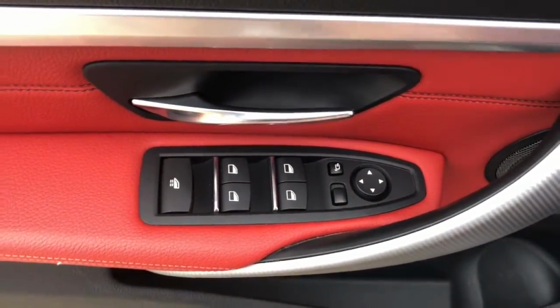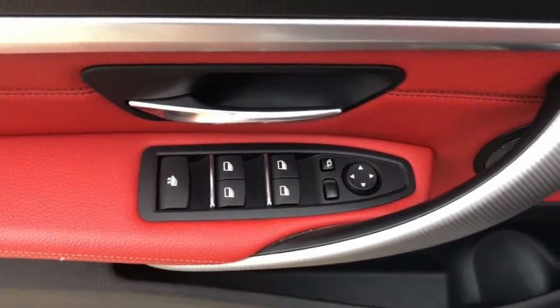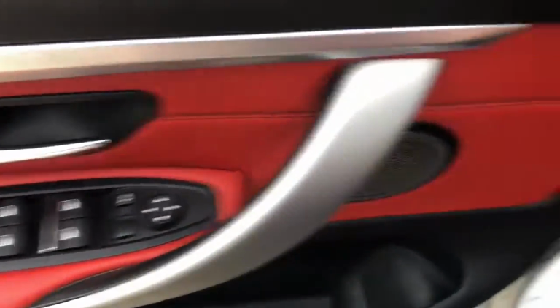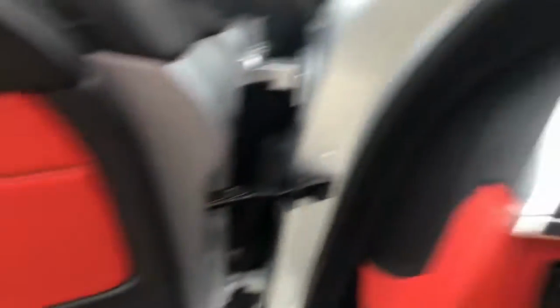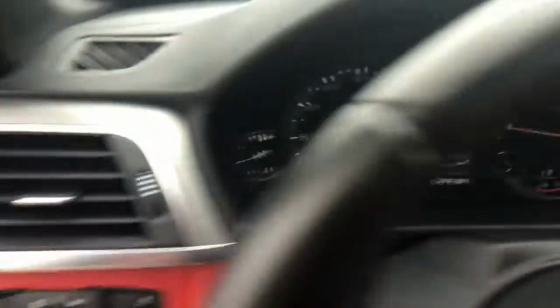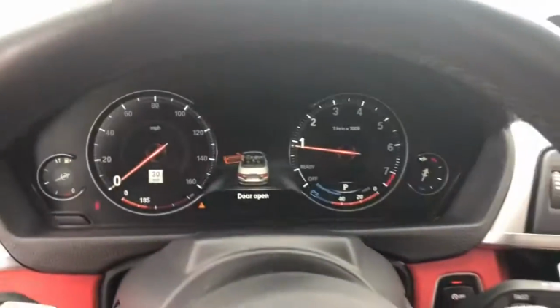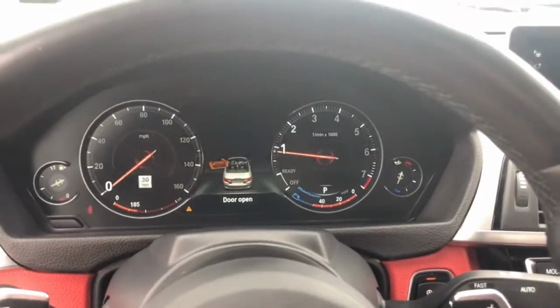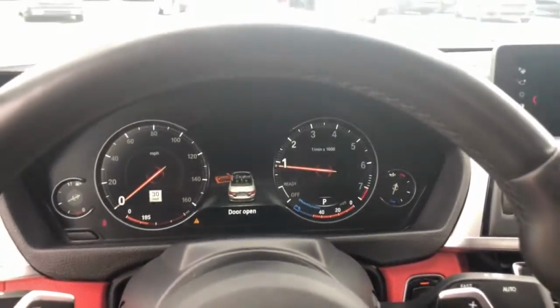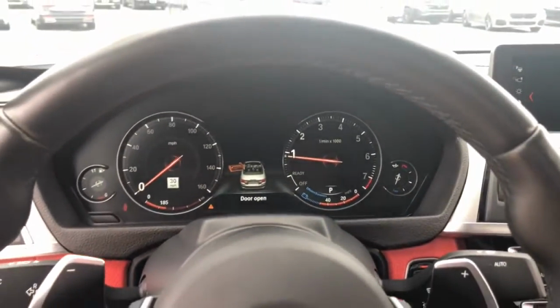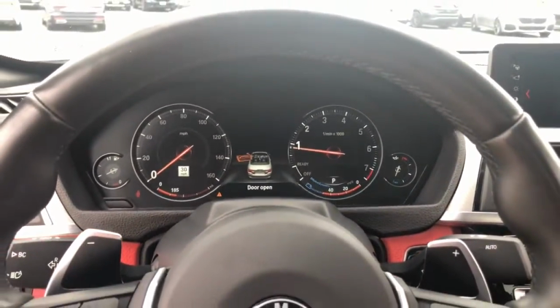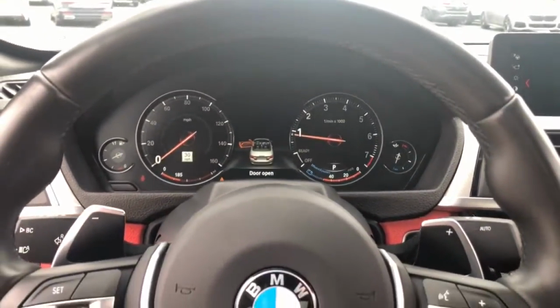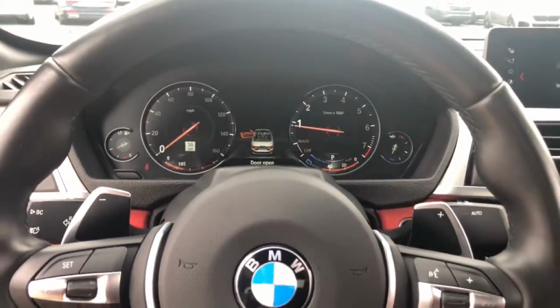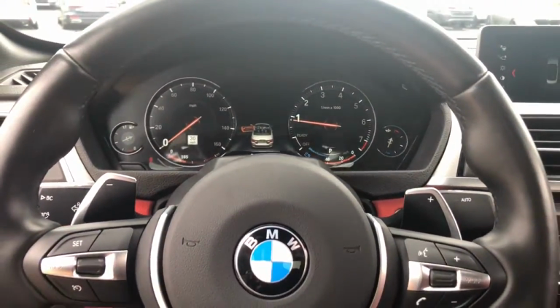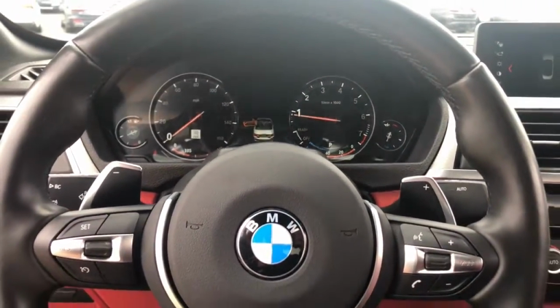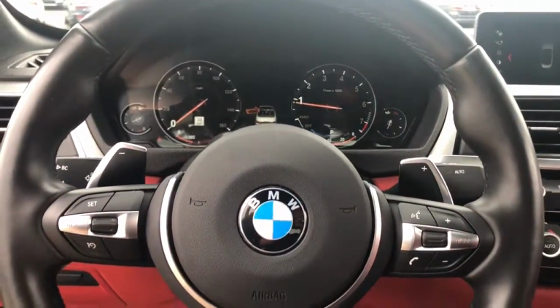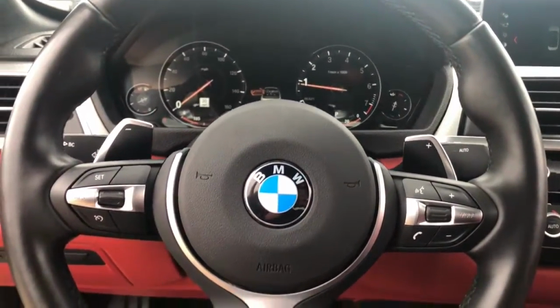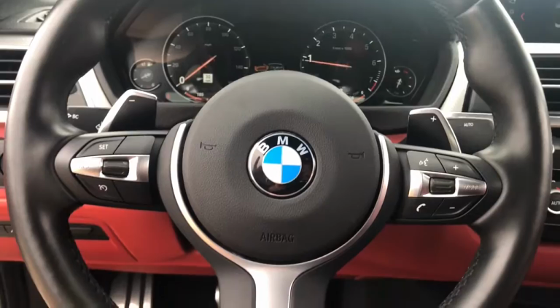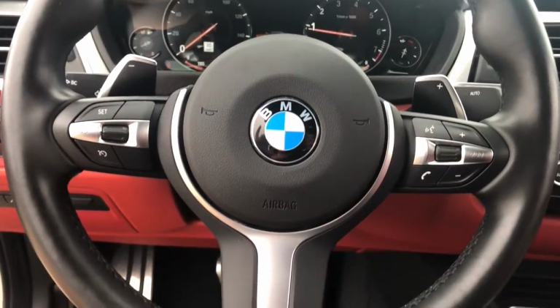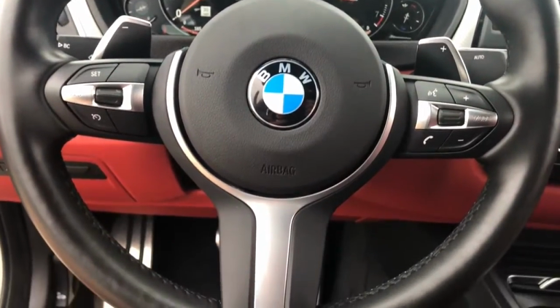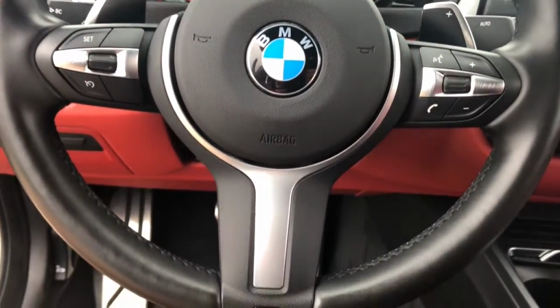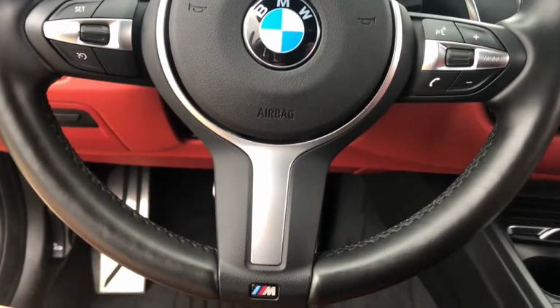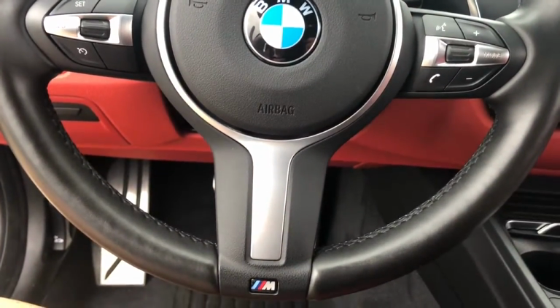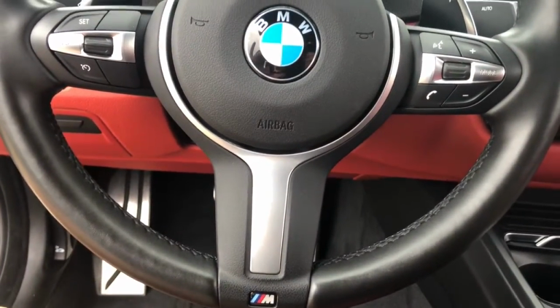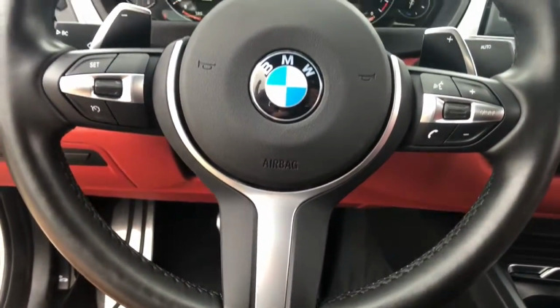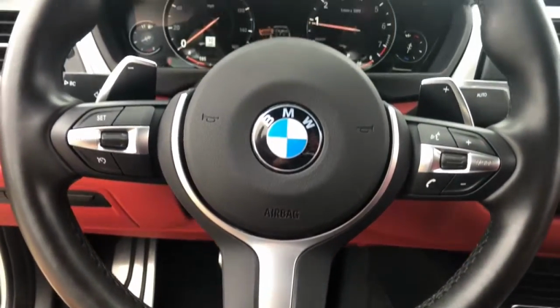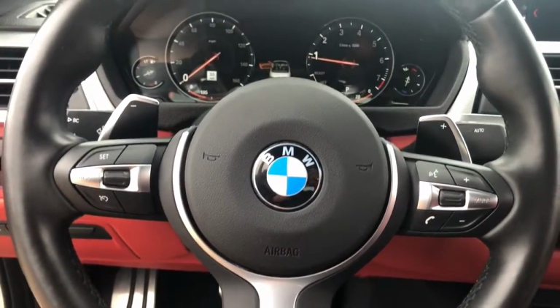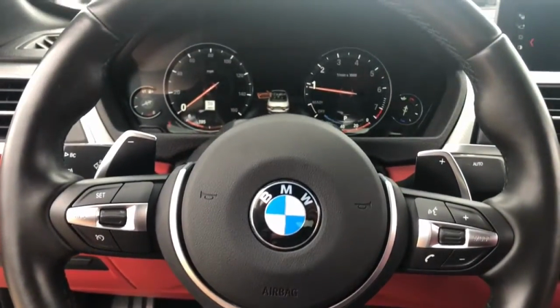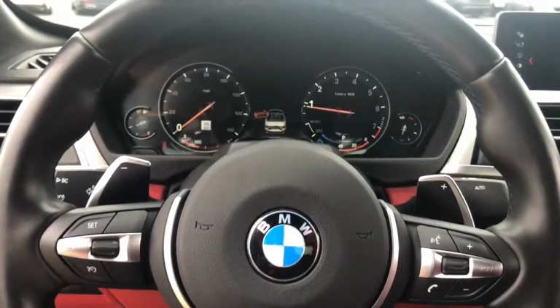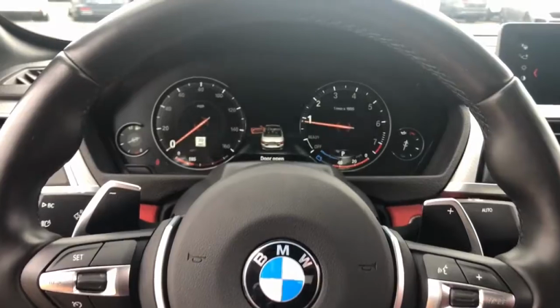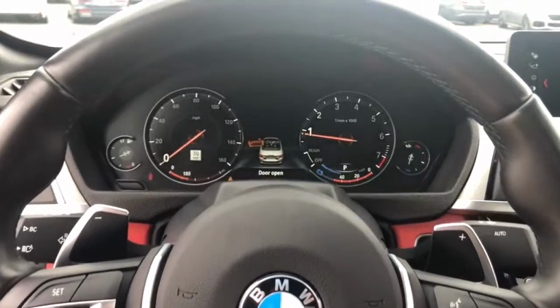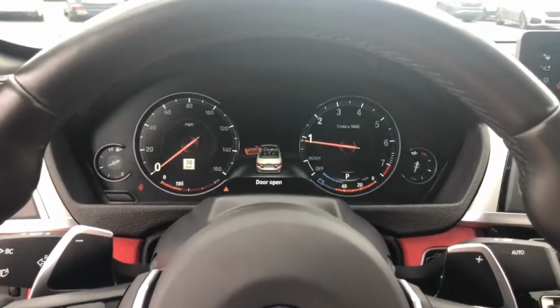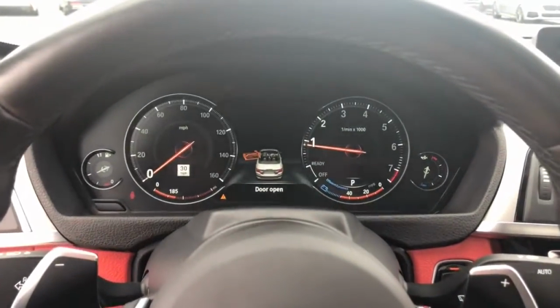Navigation system, electronic stability control, power driver's seat, leather steering wheel, seat memory, rain sensing wipers, traction control, passenger vanity mirror, leather seats, trip computer.